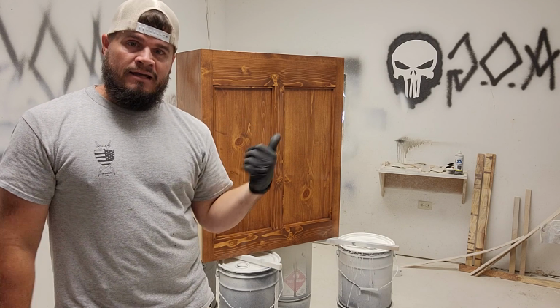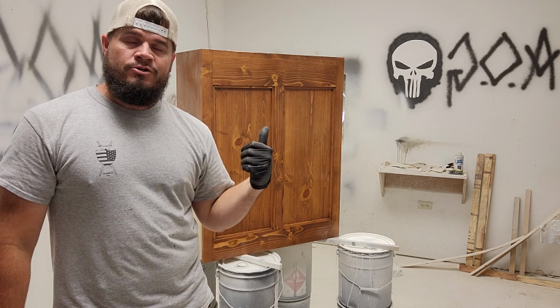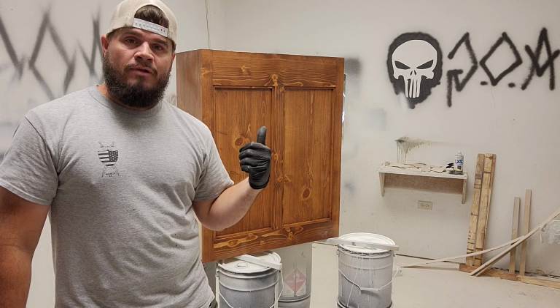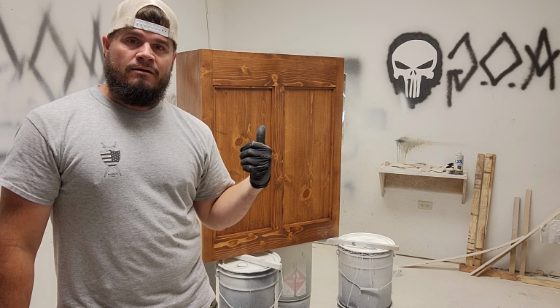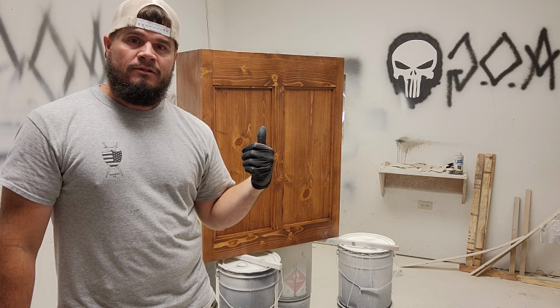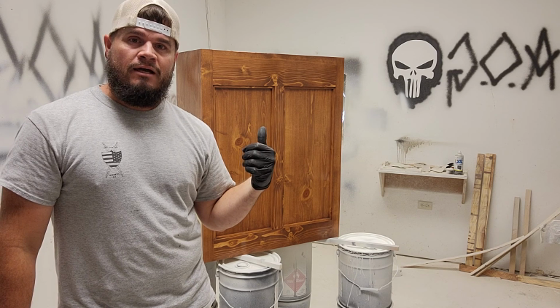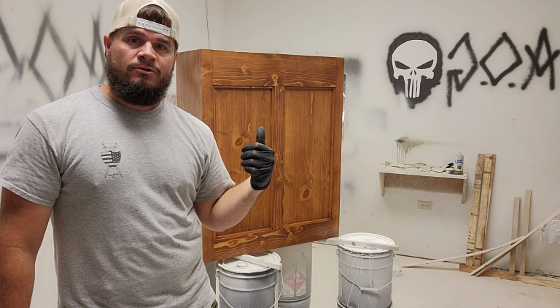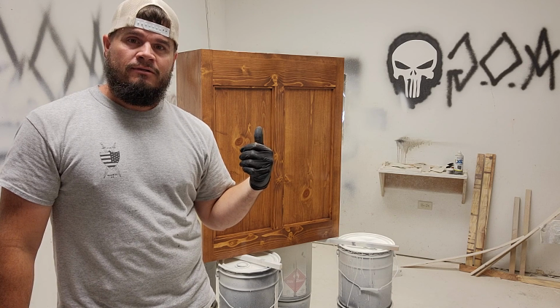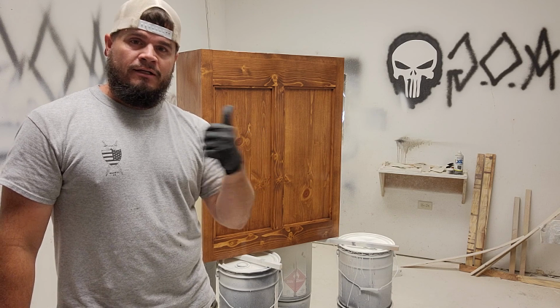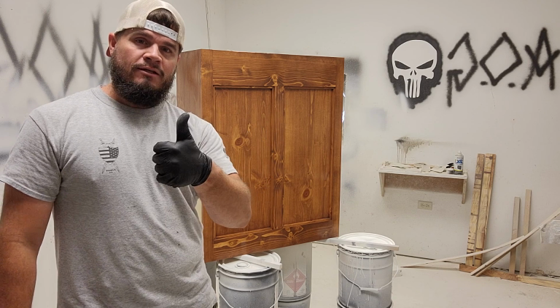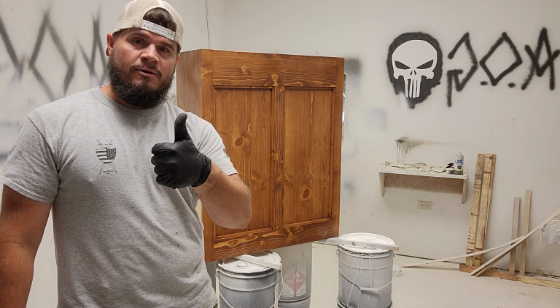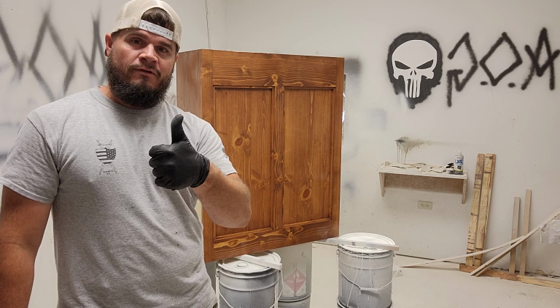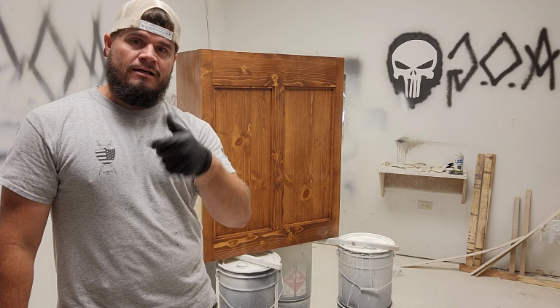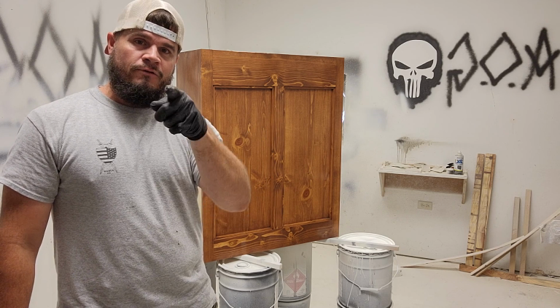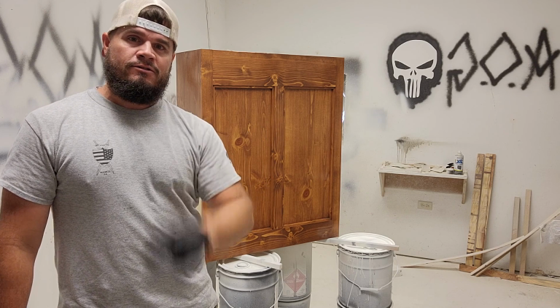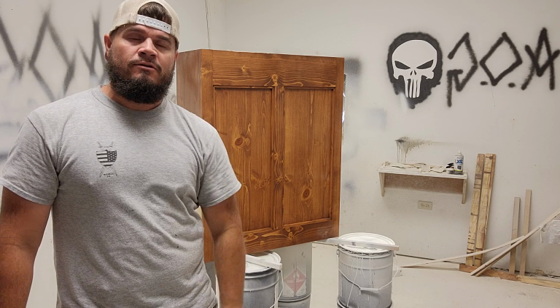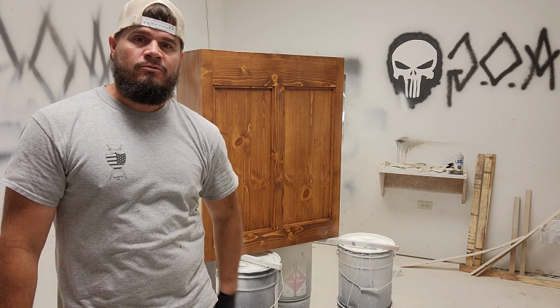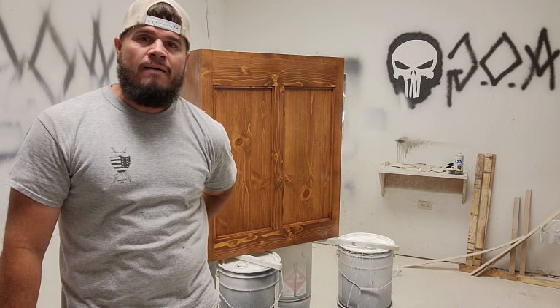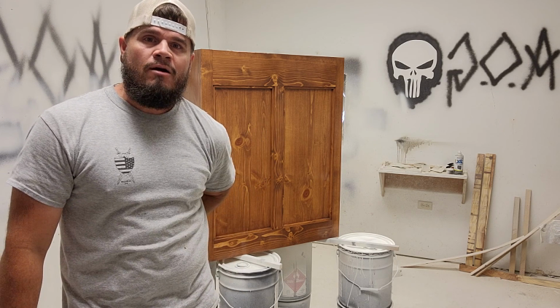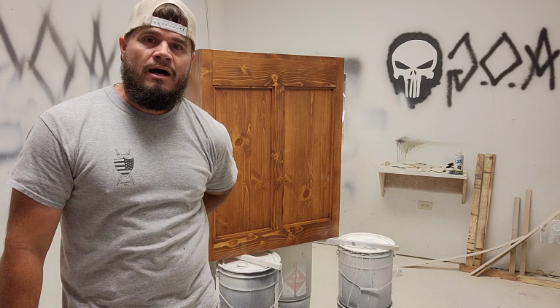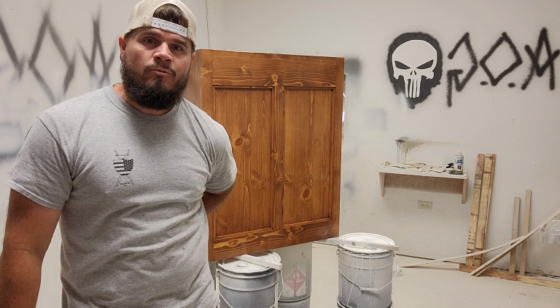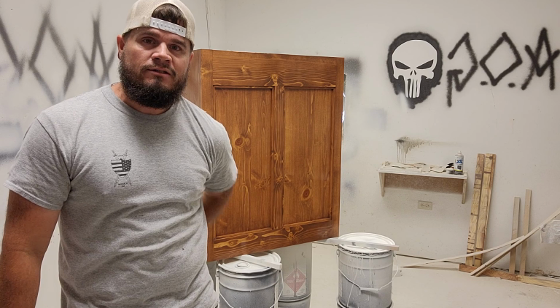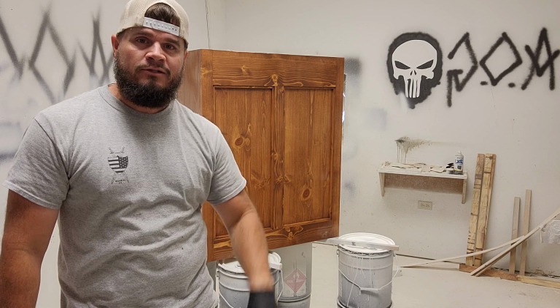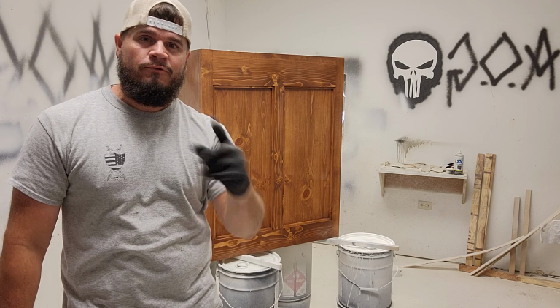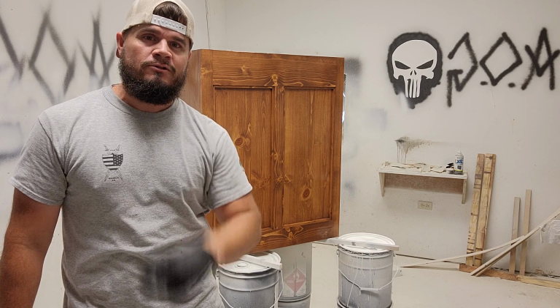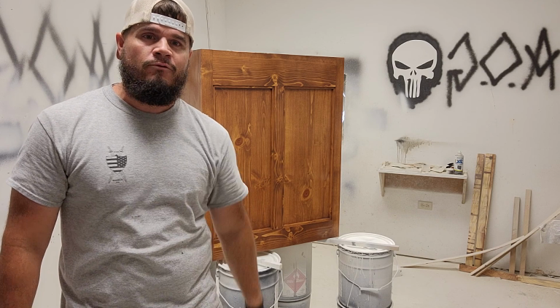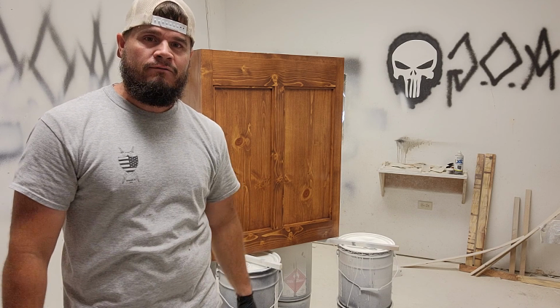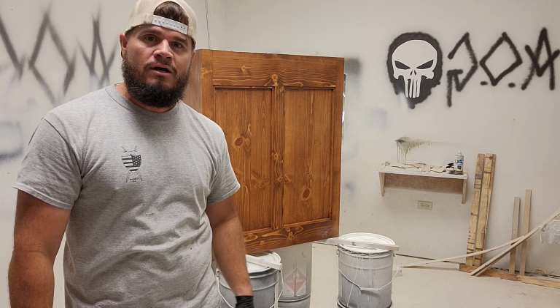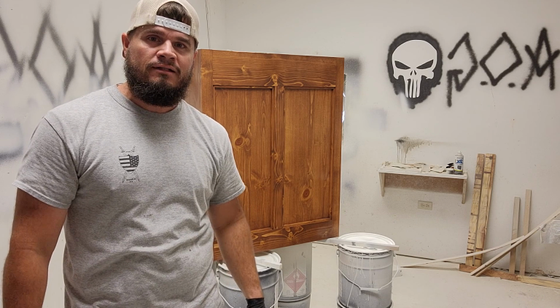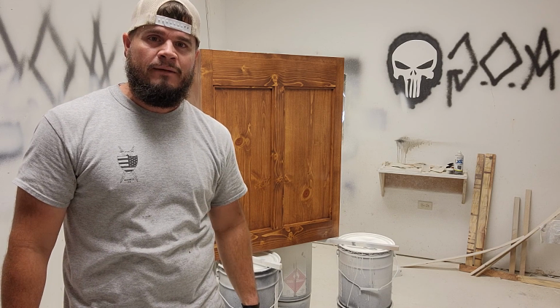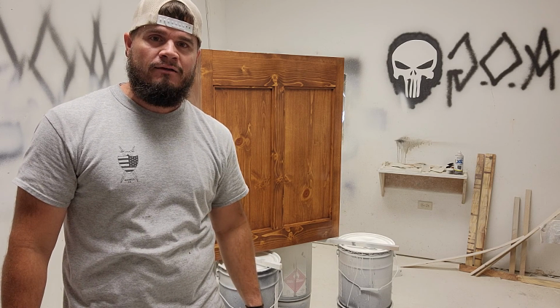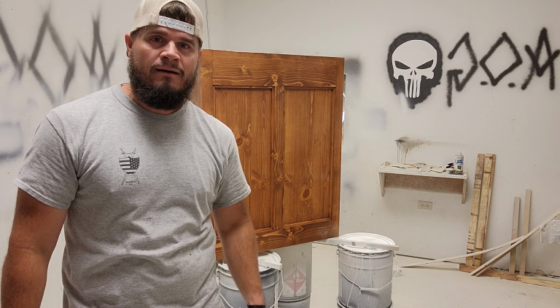That's how you shoot lacquer in South Georgia. Give me a thumbs up if you like it. Don't forget to subscribe to Armor of God Woodworks and stay tuned for more content coming out all the time.